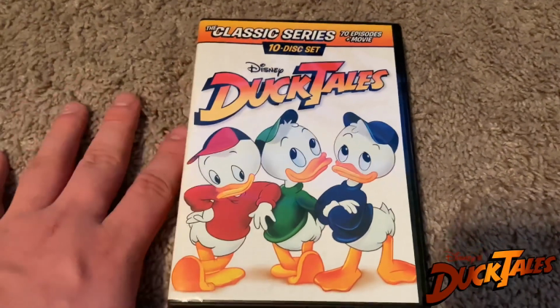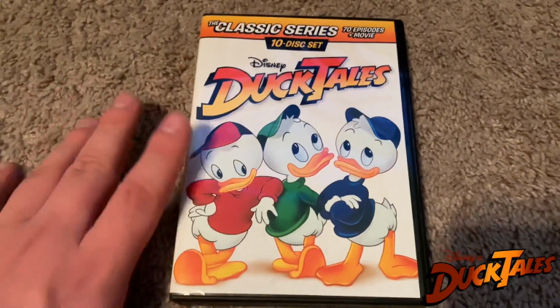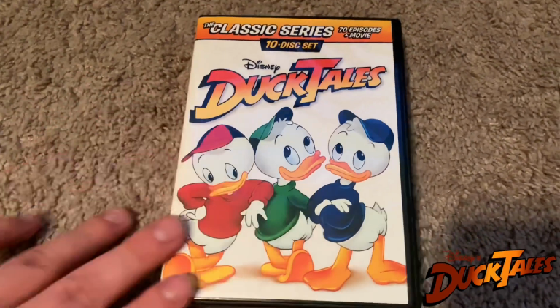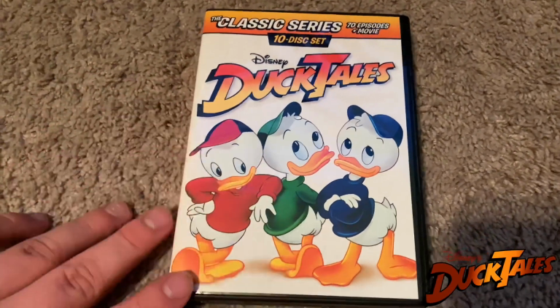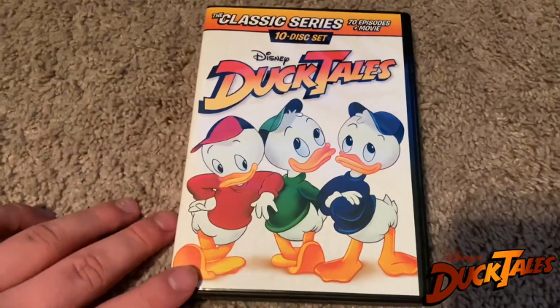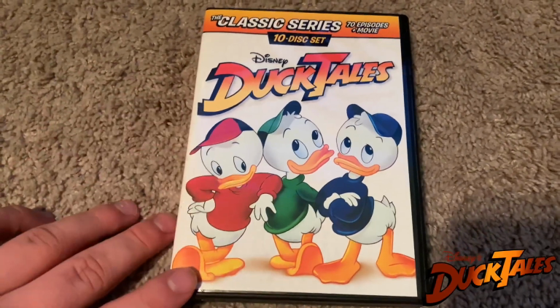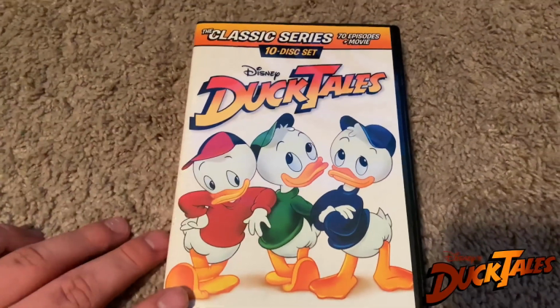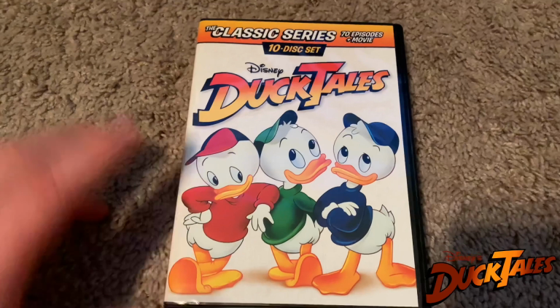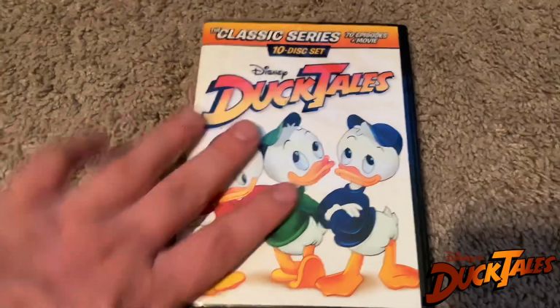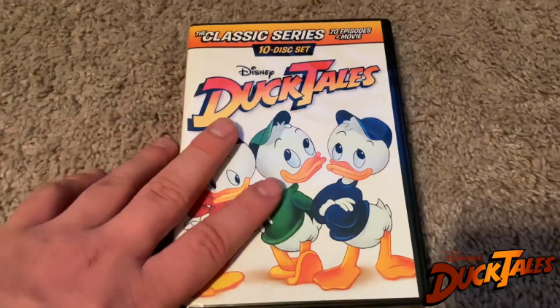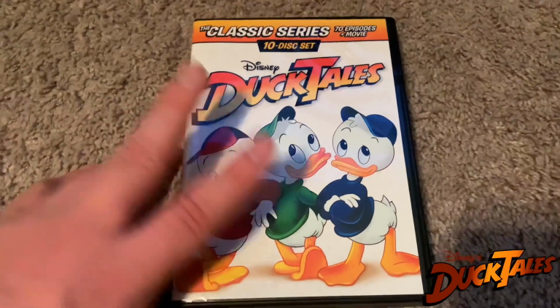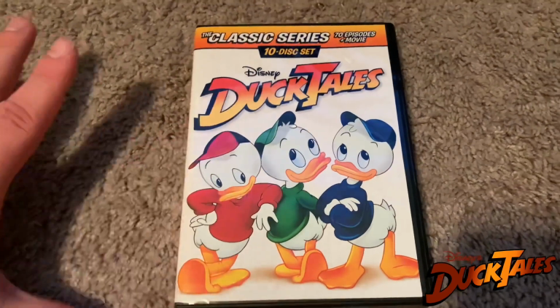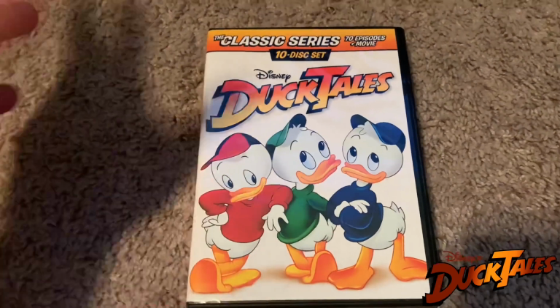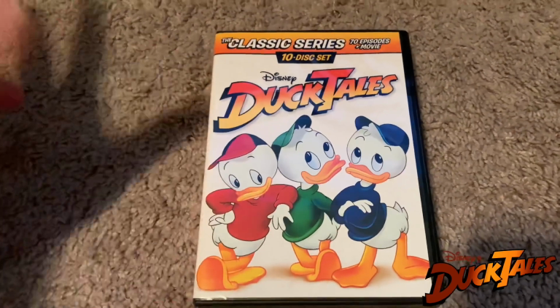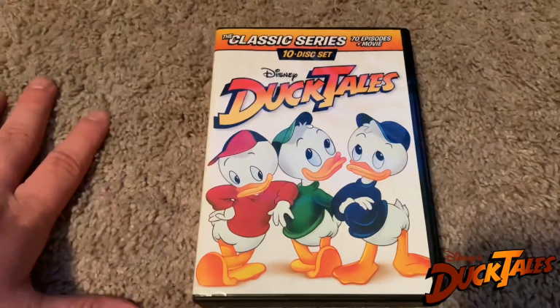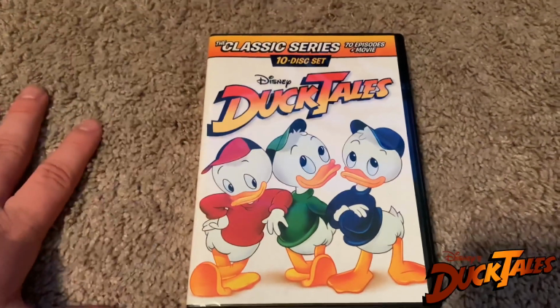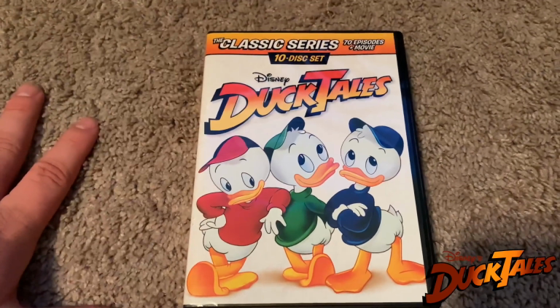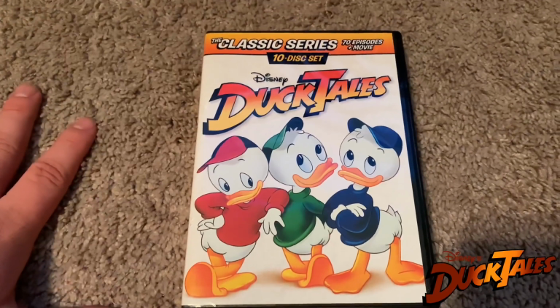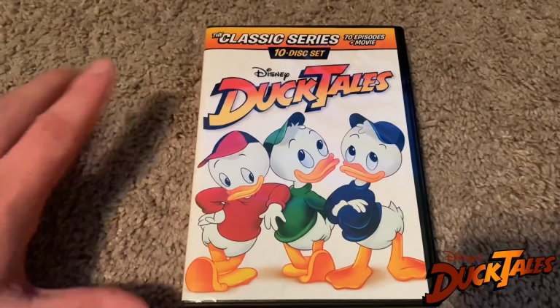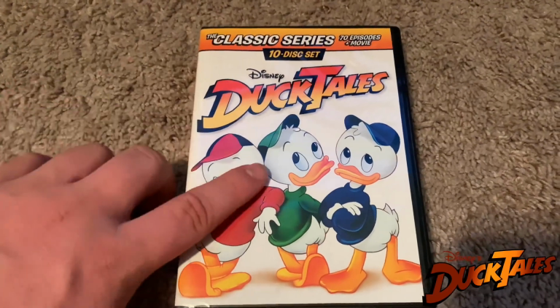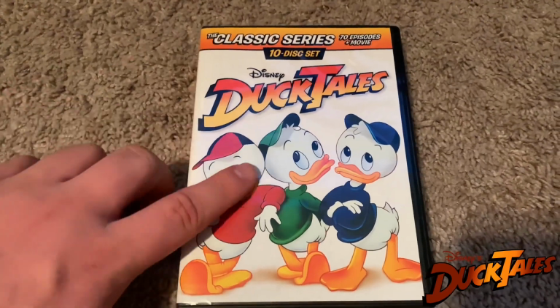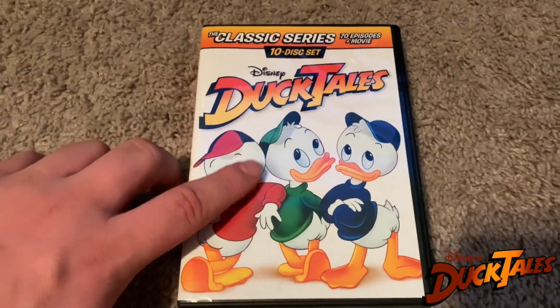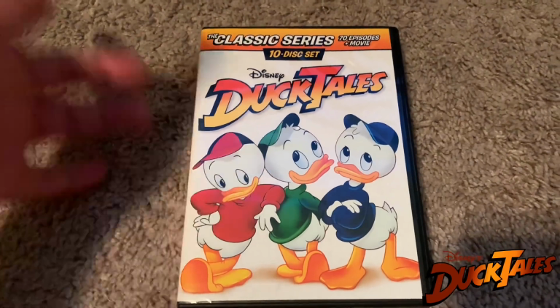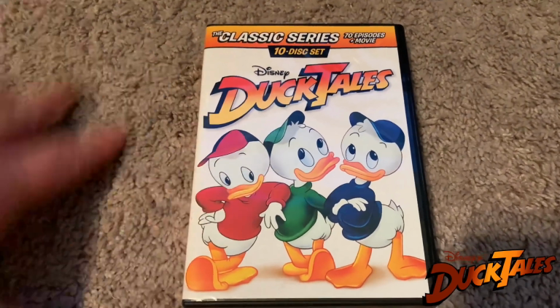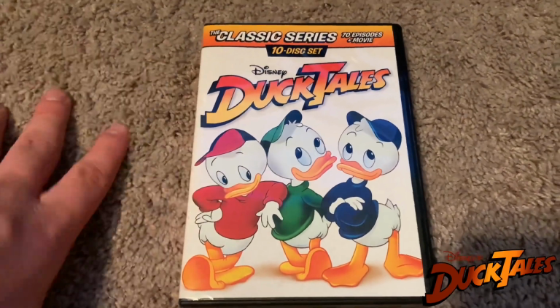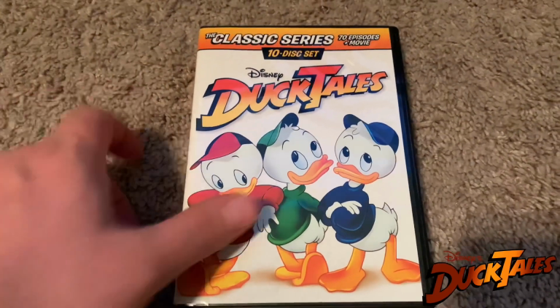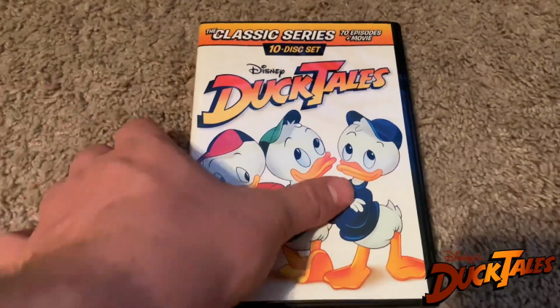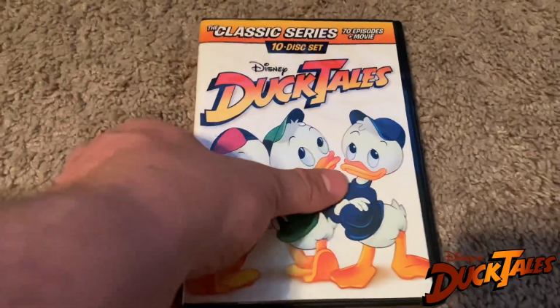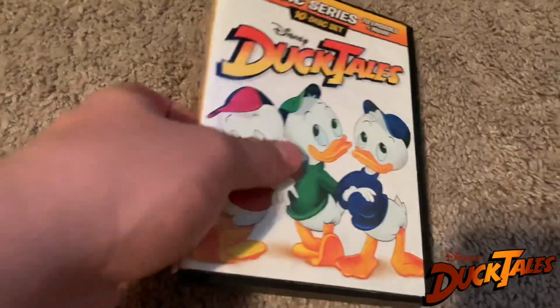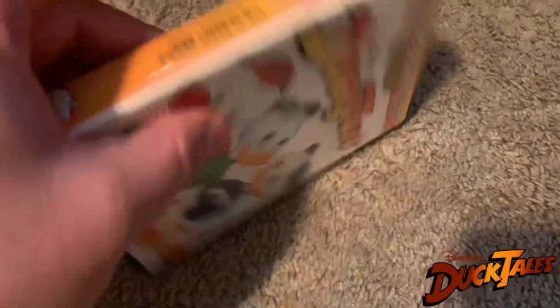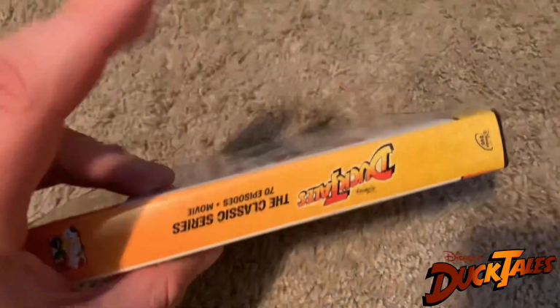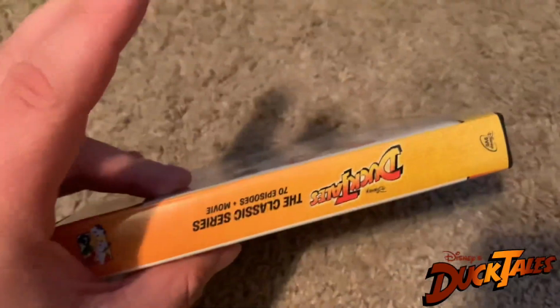But yeah, this is a great addition to add to my Disney Afternoon collection, which is awesome. I'm very excited to have that.